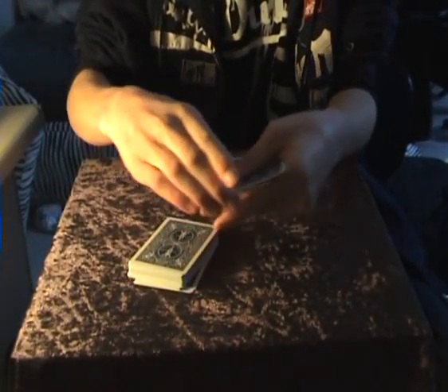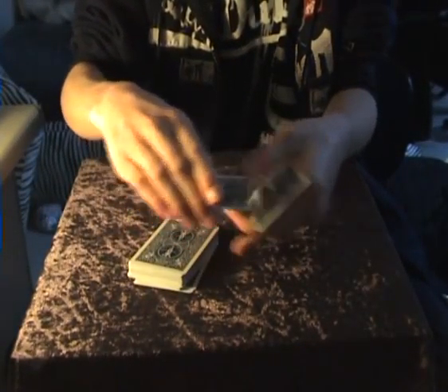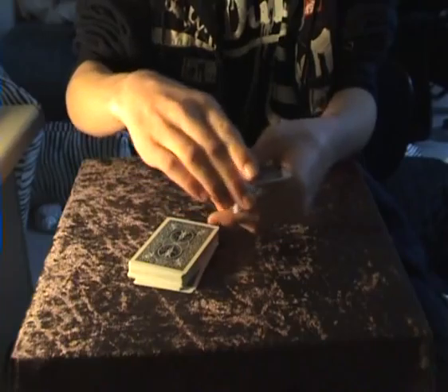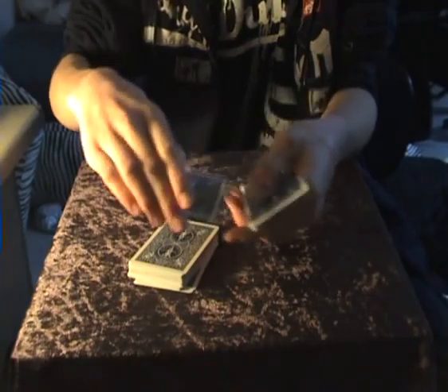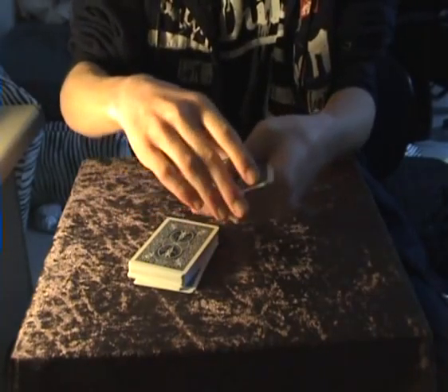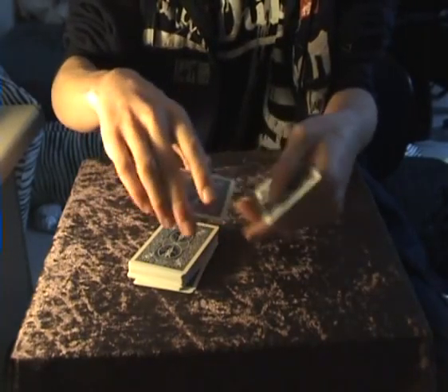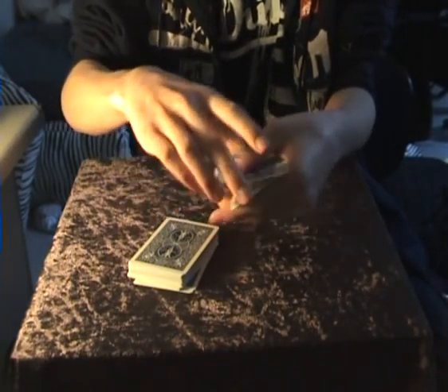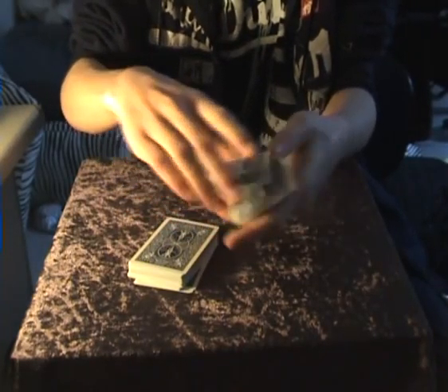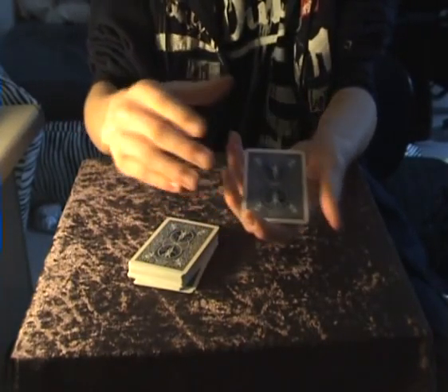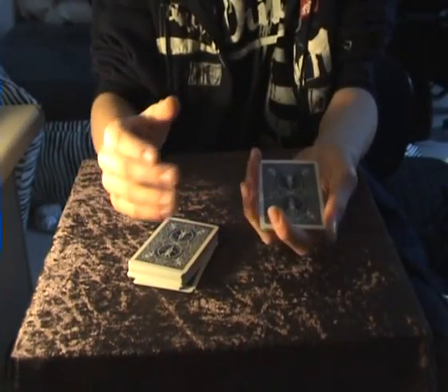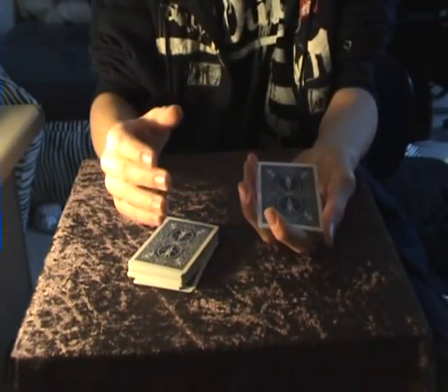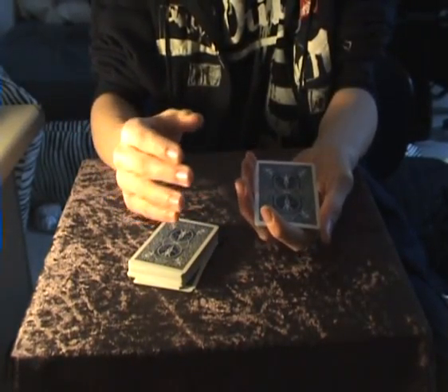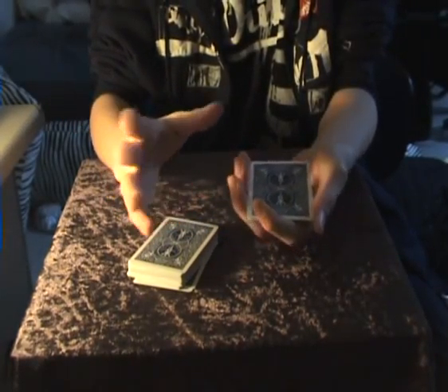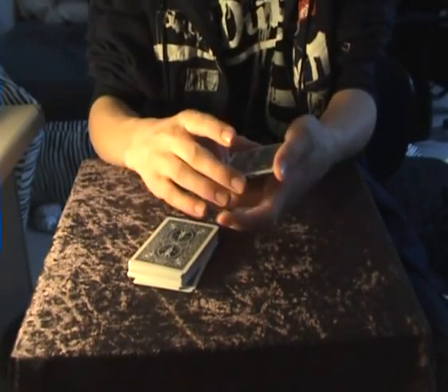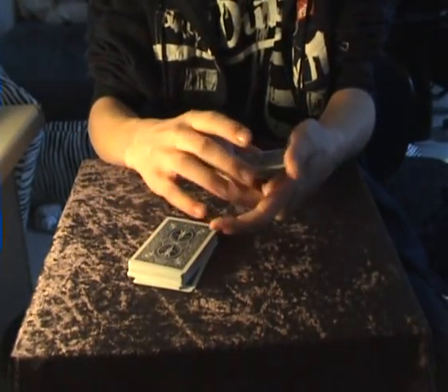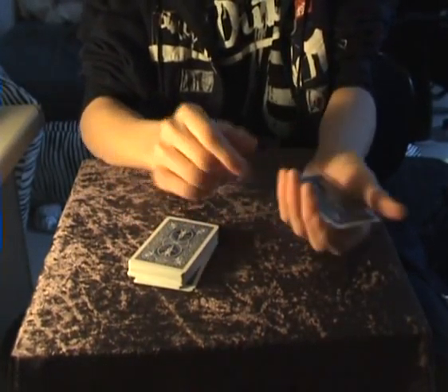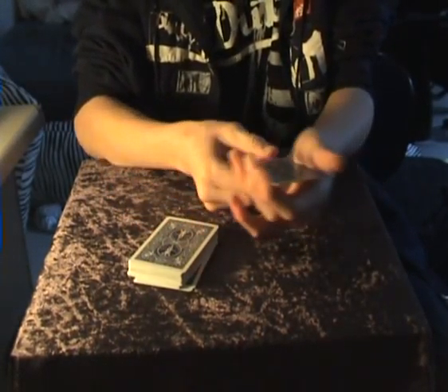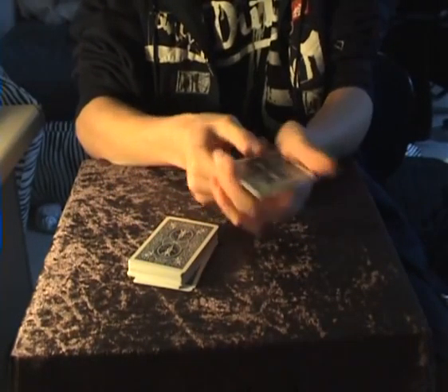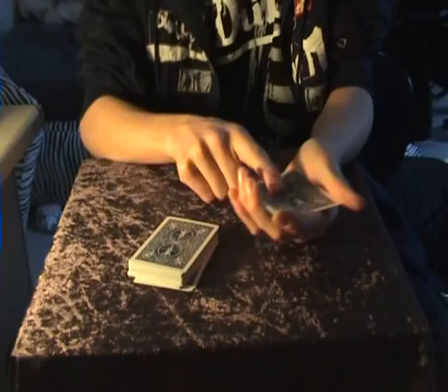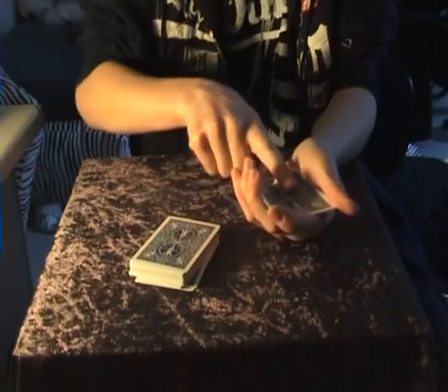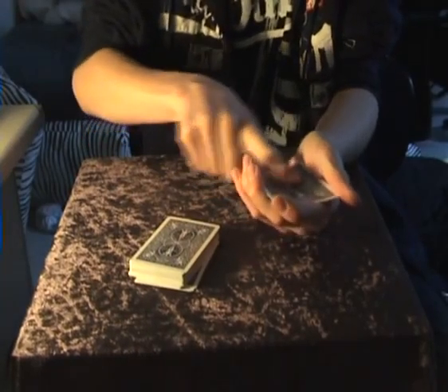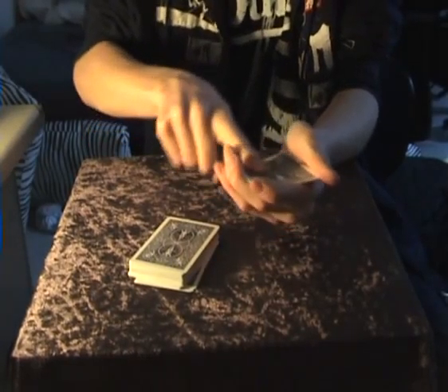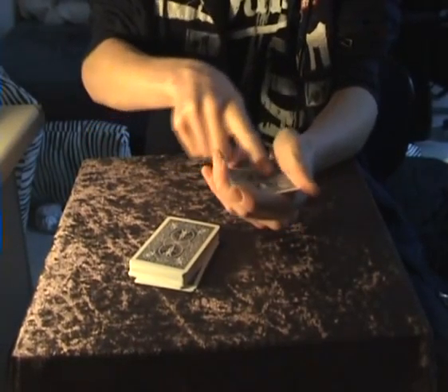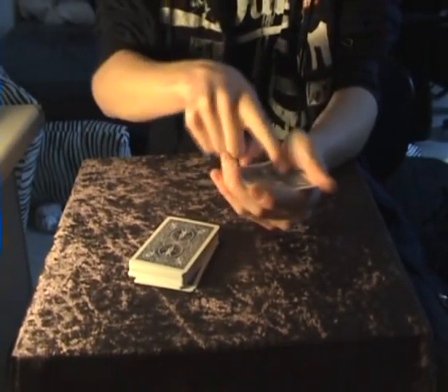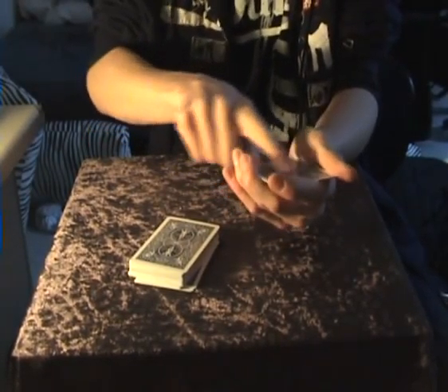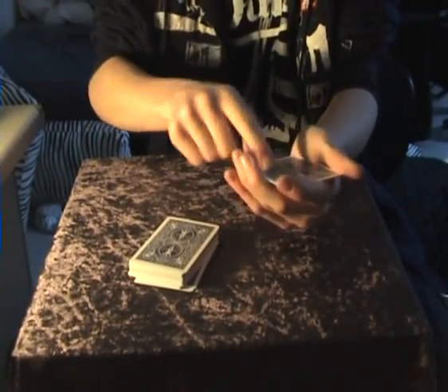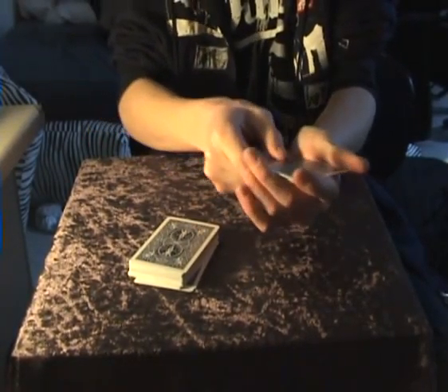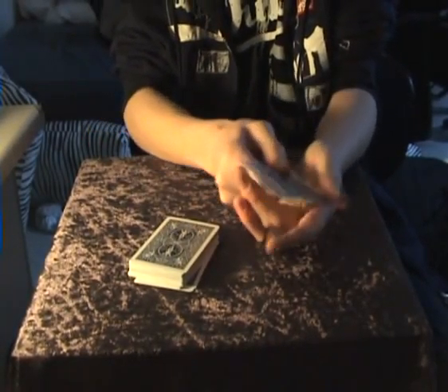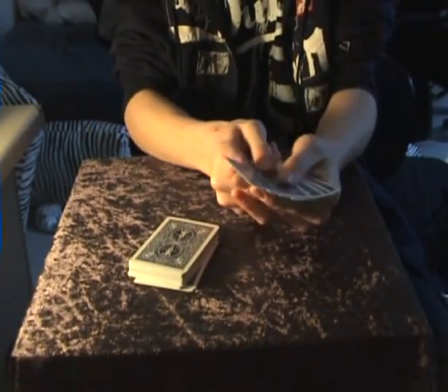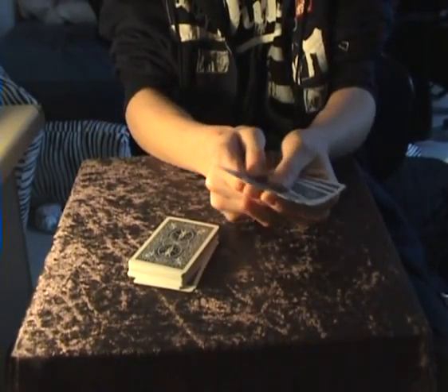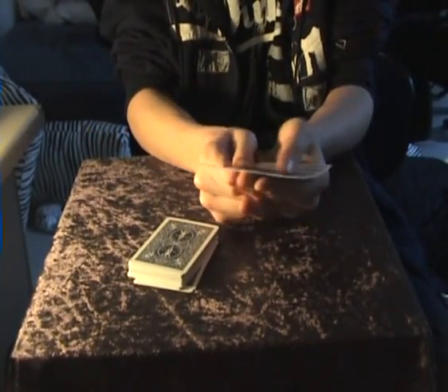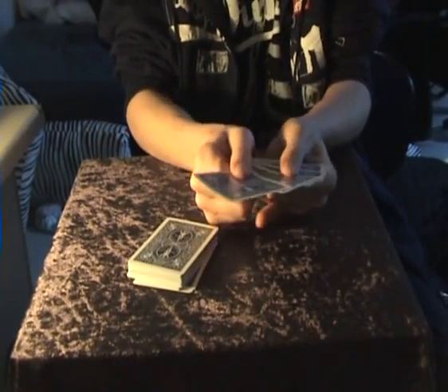And was your card one of those five cards? Was it? Alright, amazing. If I take here with my finger and drop on one of the cards, it actually gets invisible.